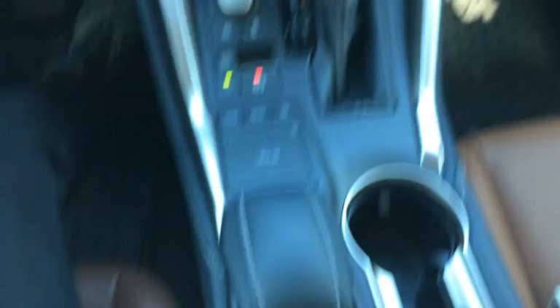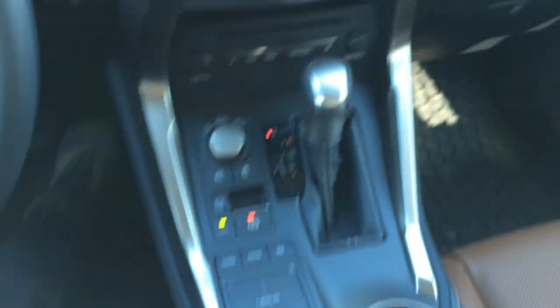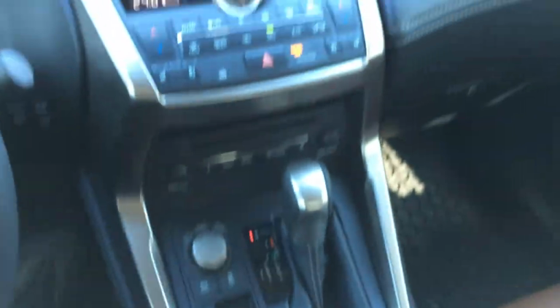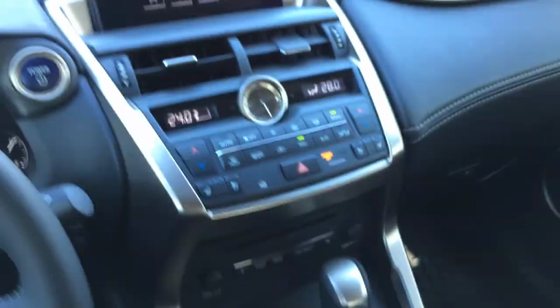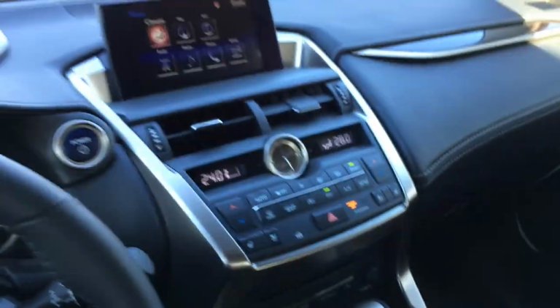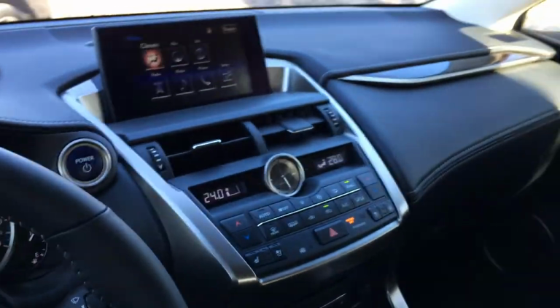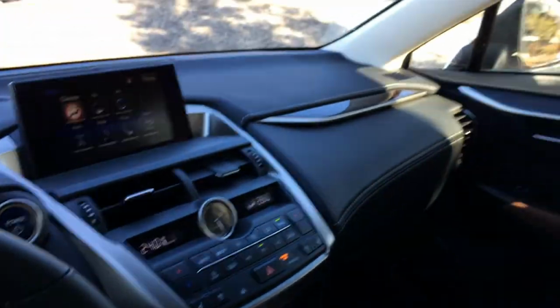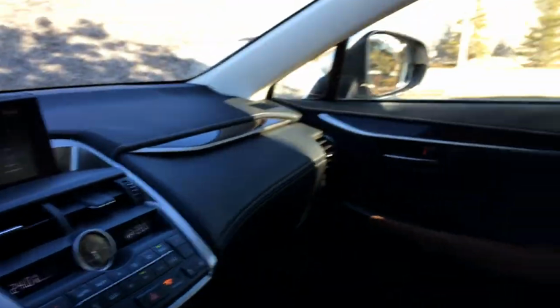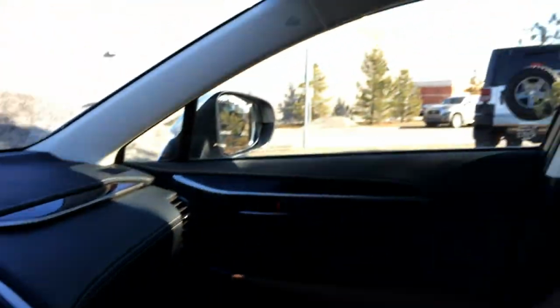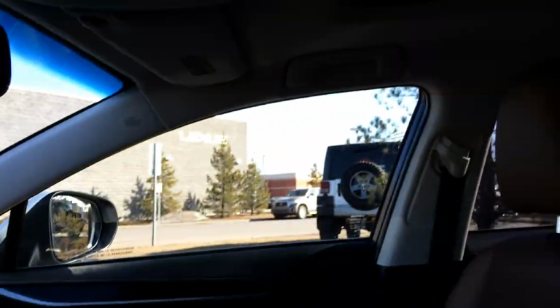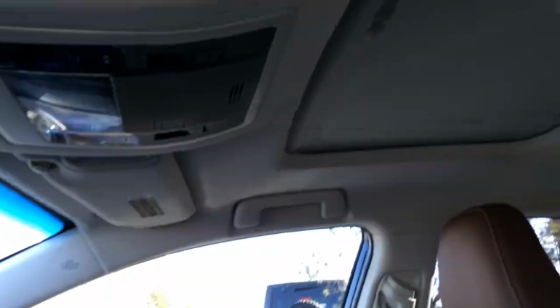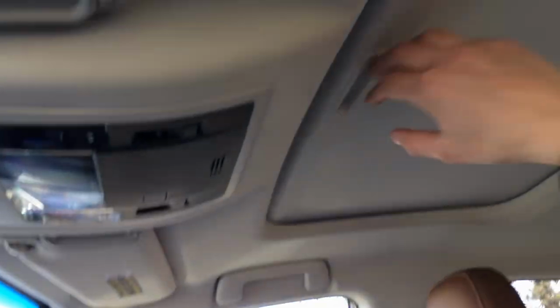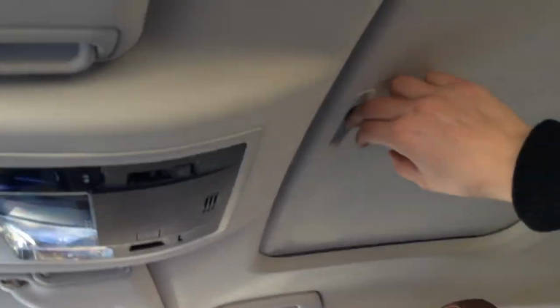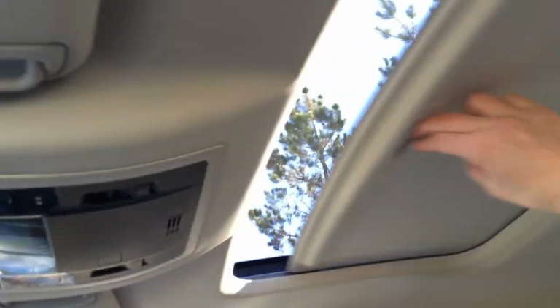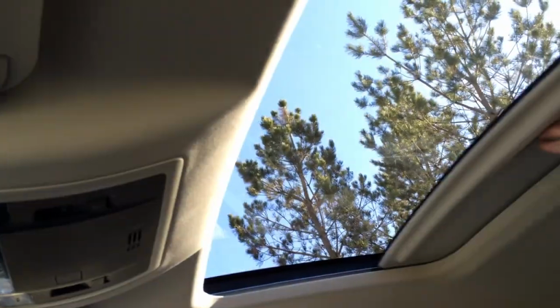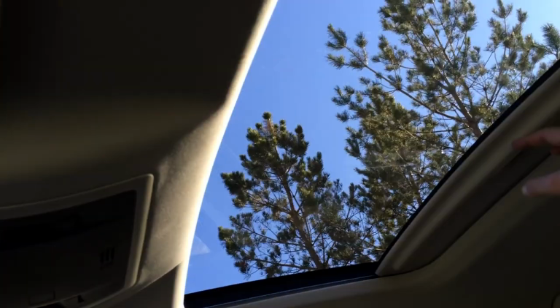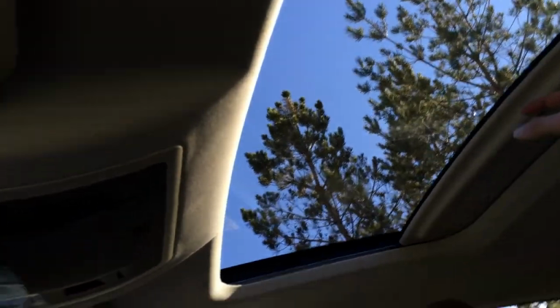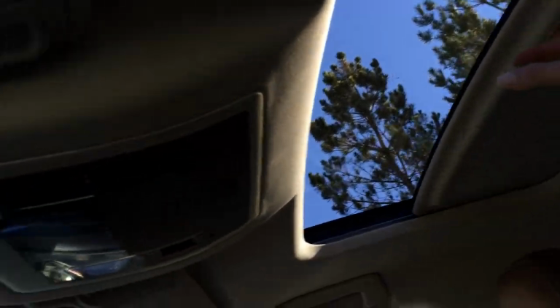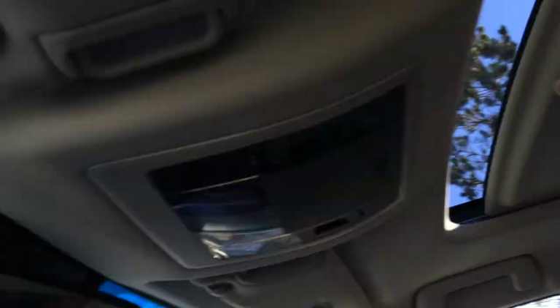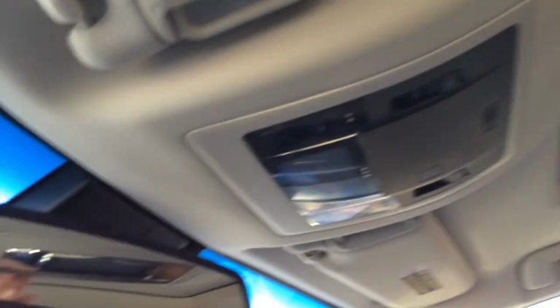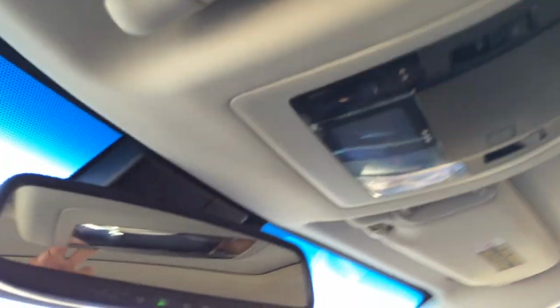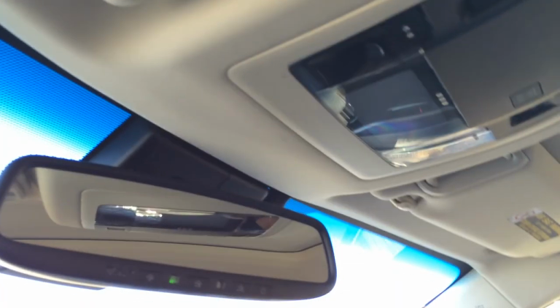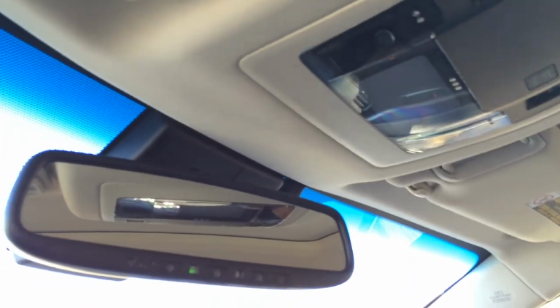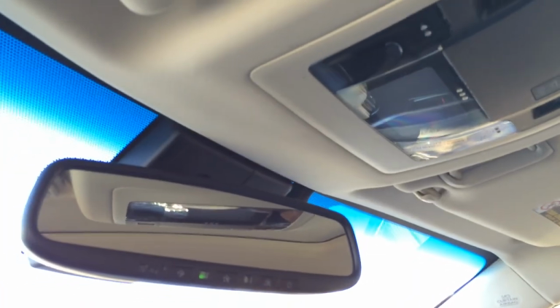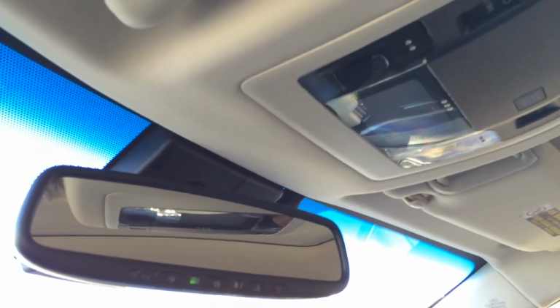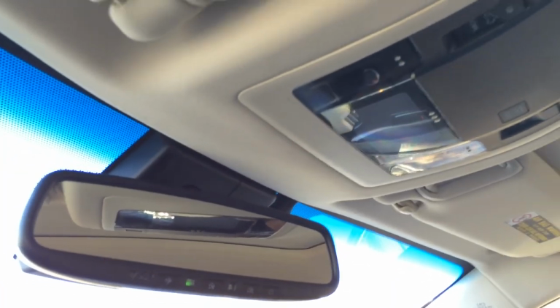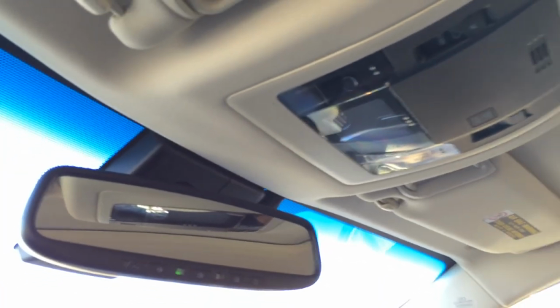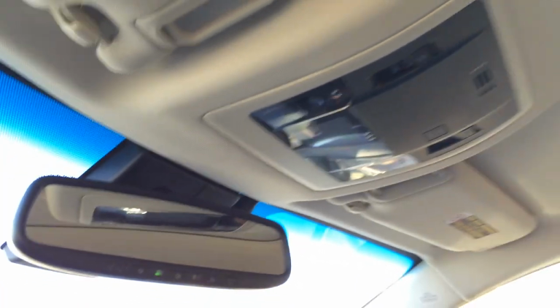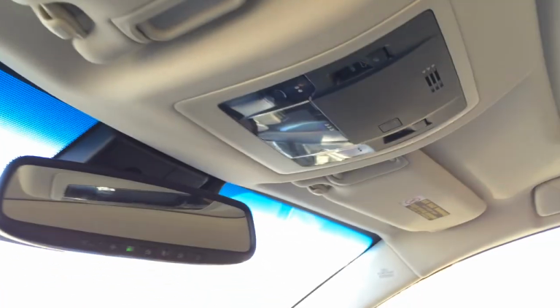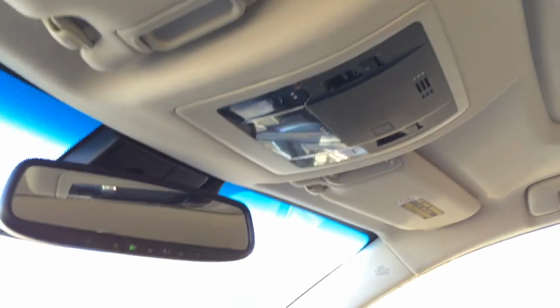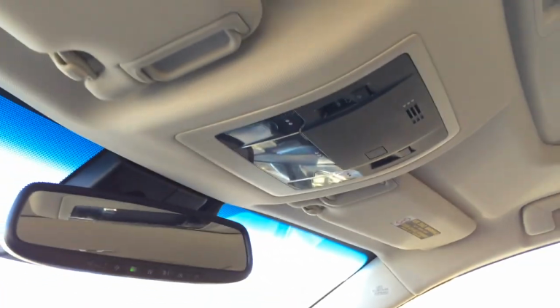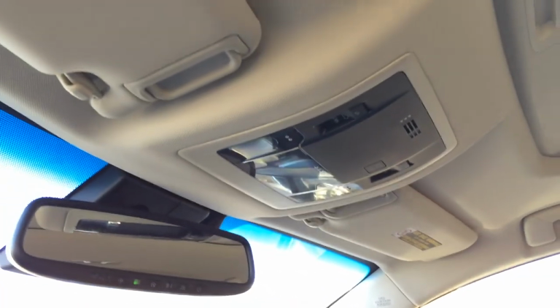Lockable glove compartment. Overhead we have the power tilted sliding sunroof with sunshade, and your auto dimming rear view mirror with three integrated garage door openers.